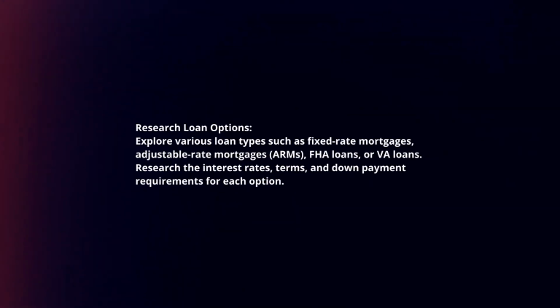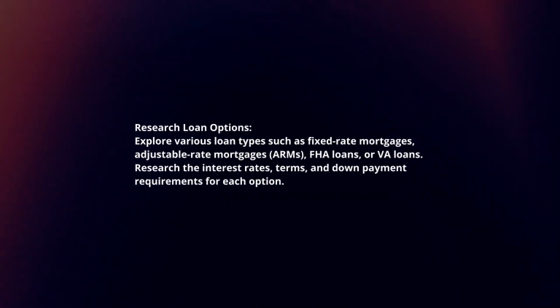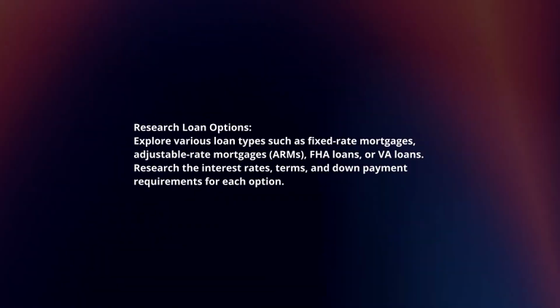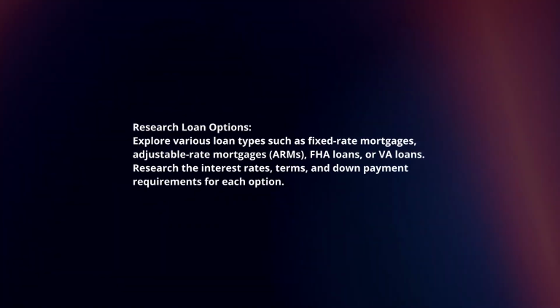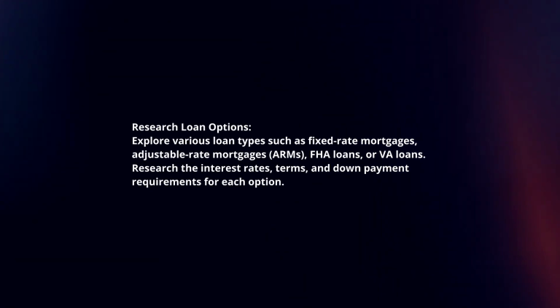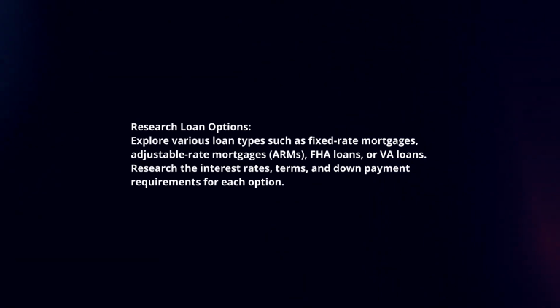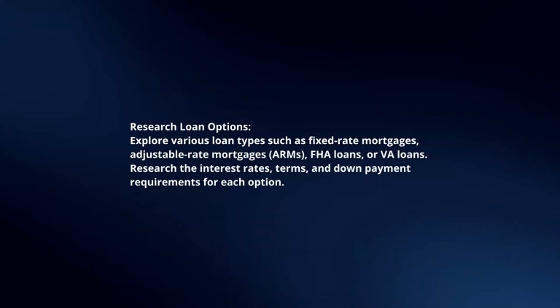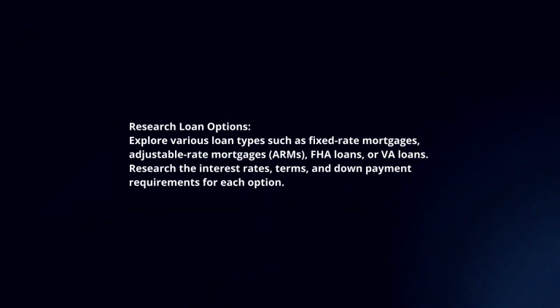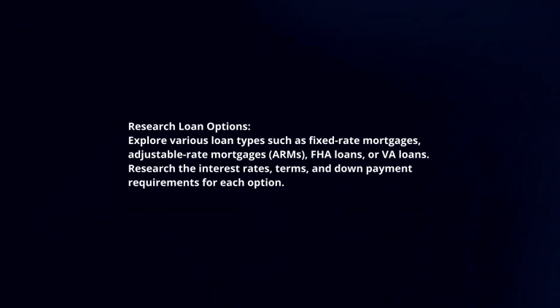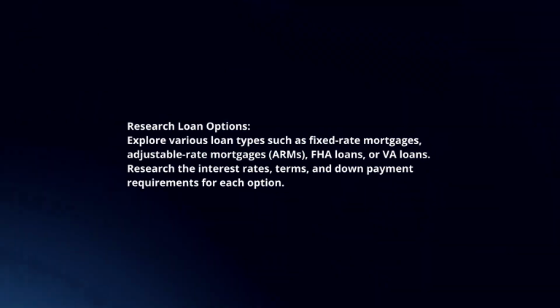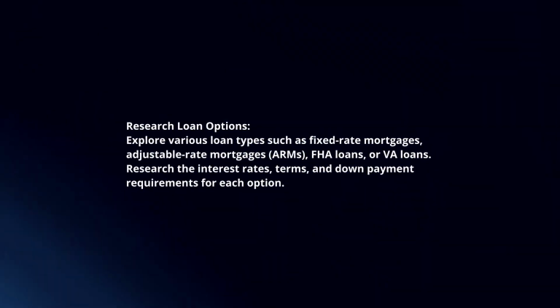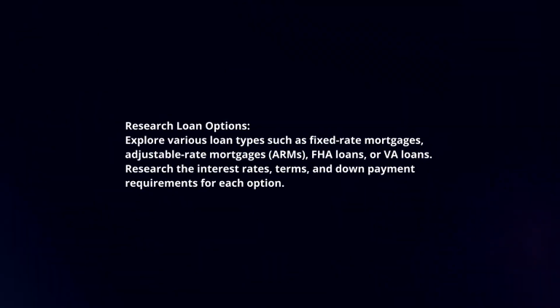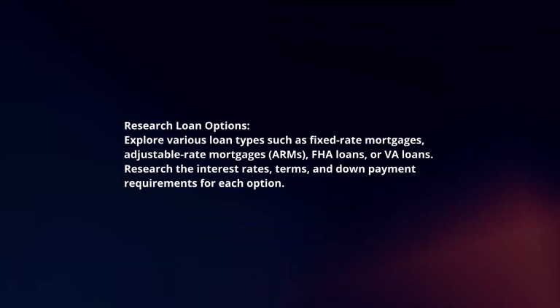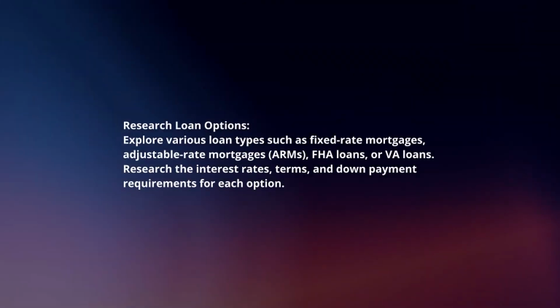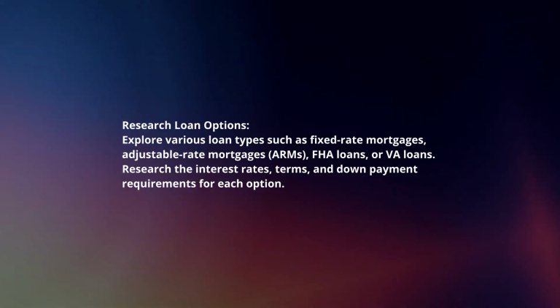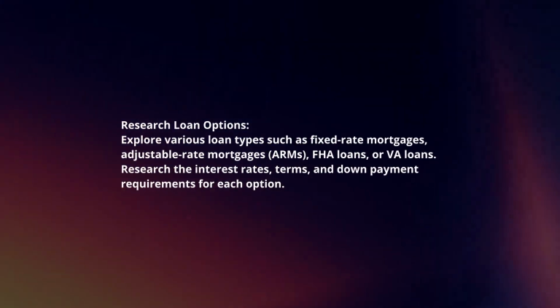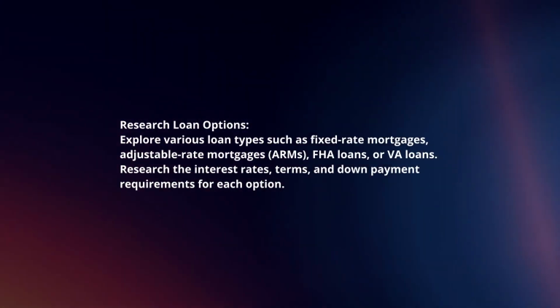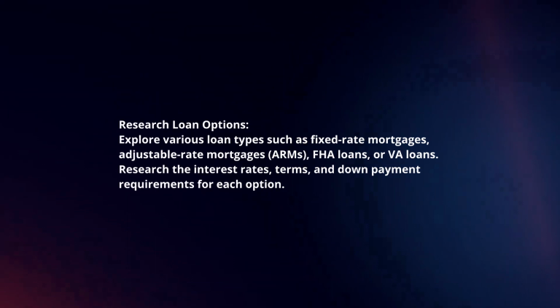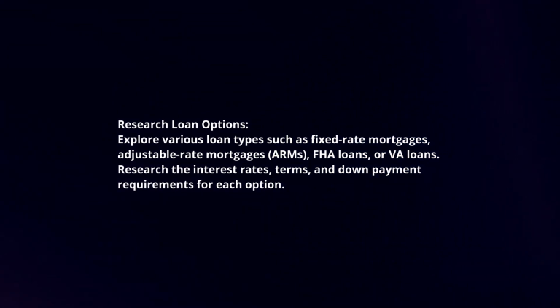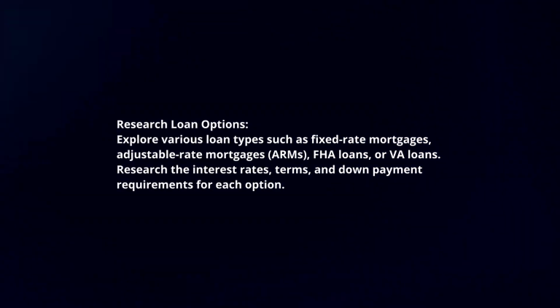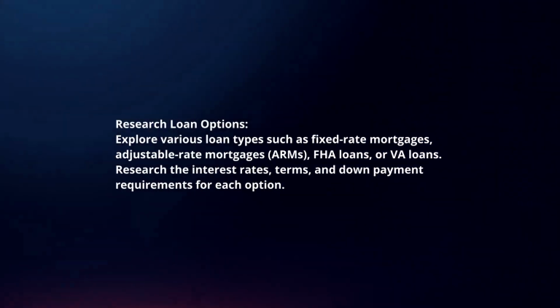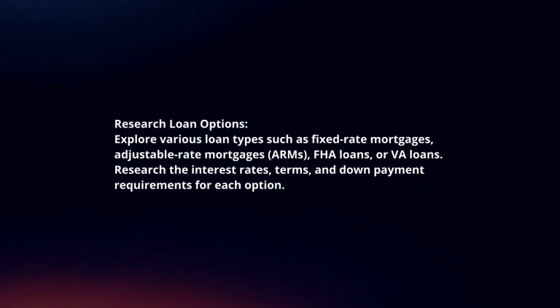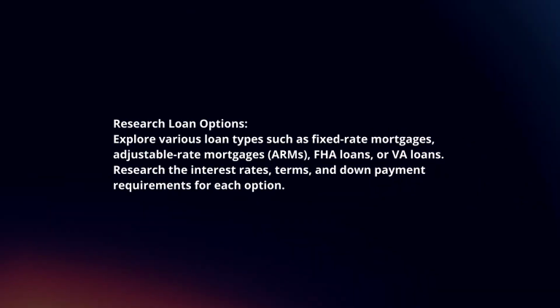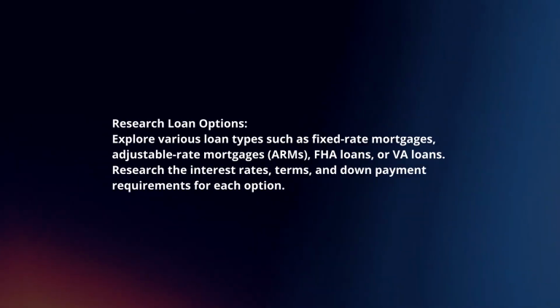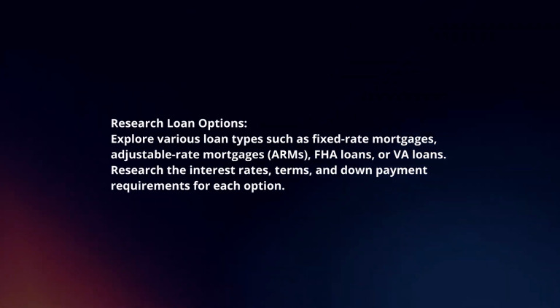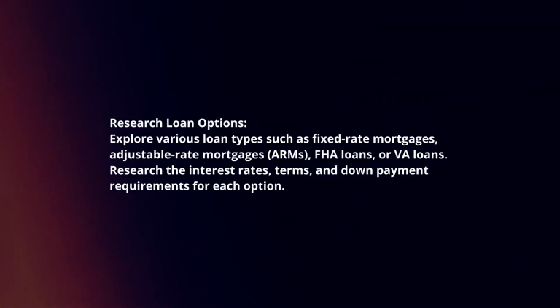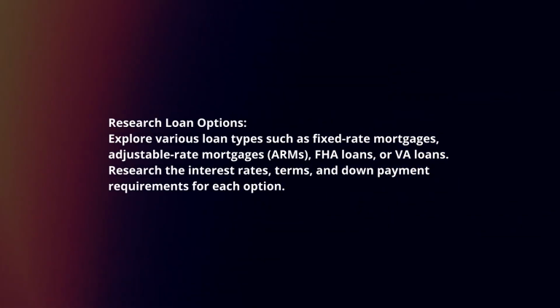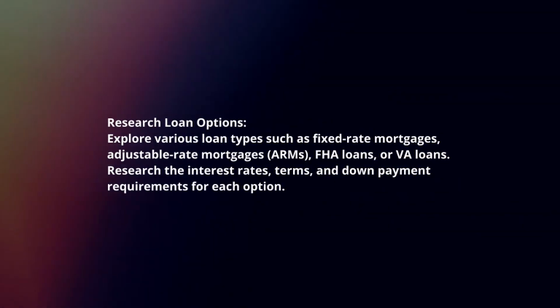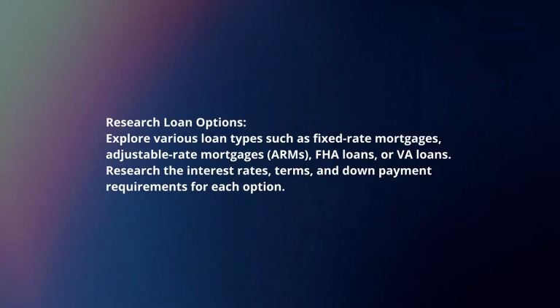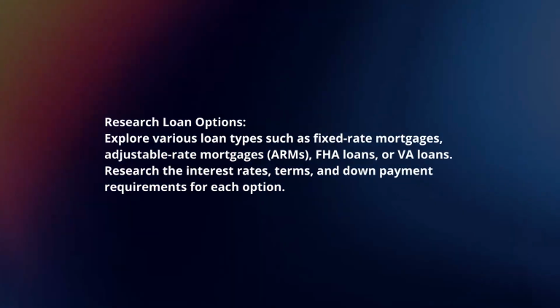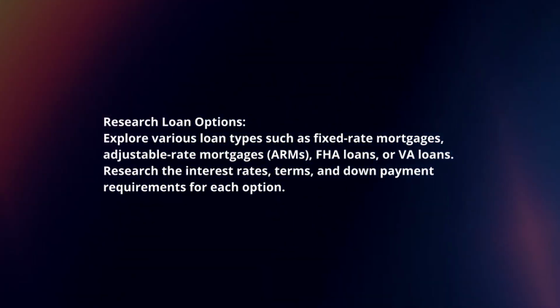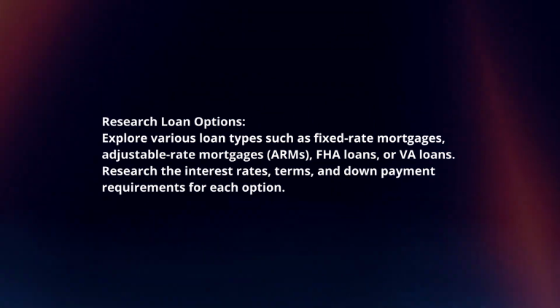Research loan options. Explore various loan types such as fixed-rate mortgages, adjustable-rate mortgages, FHA loans, or VA loans. Research the interest rates, terms, and down payment requirements for each option.